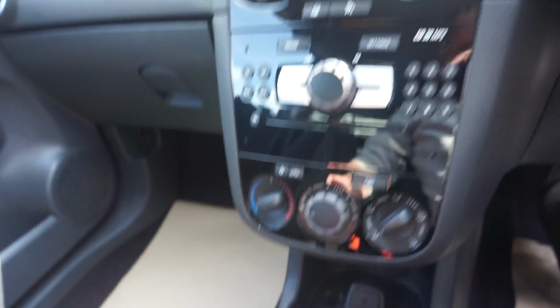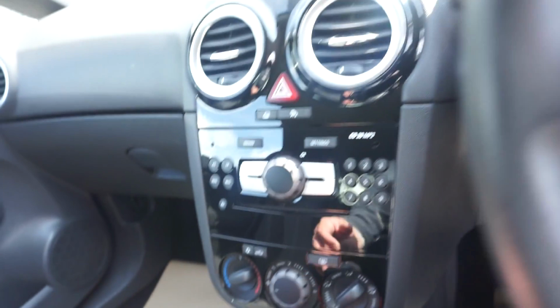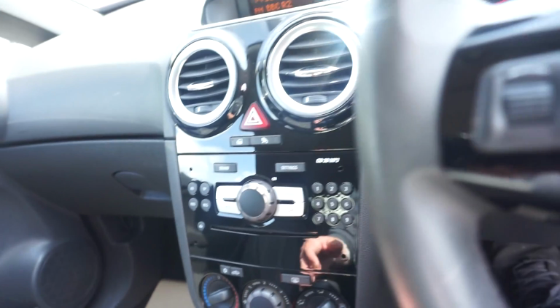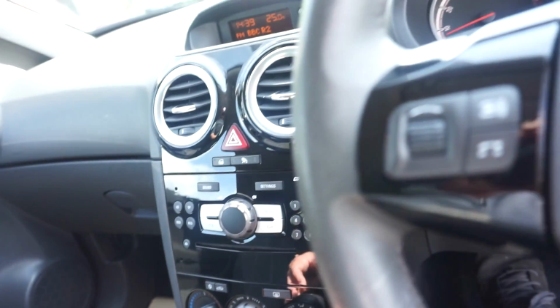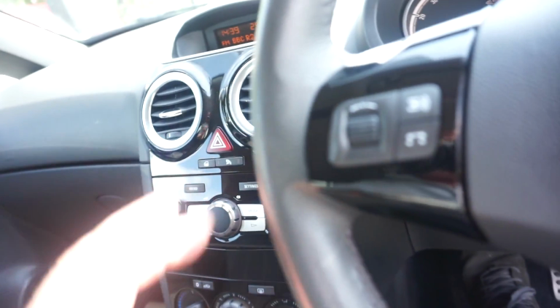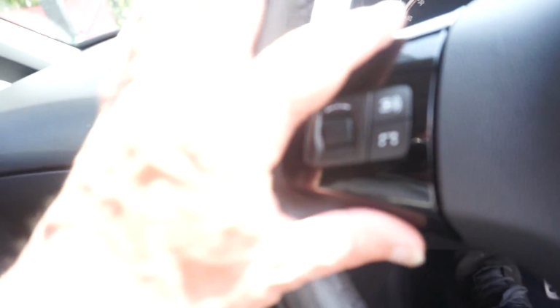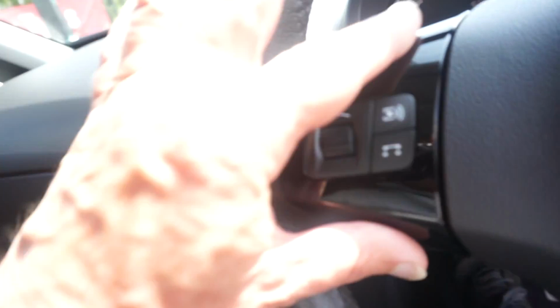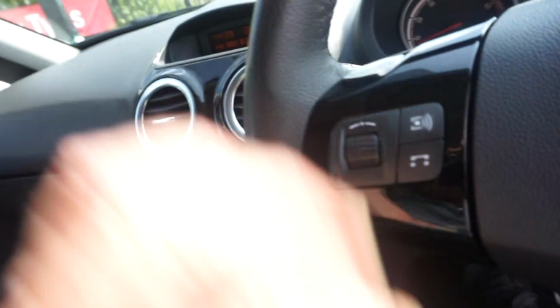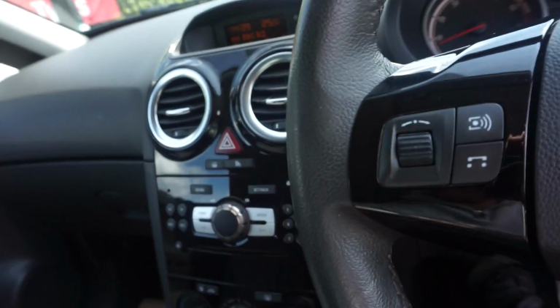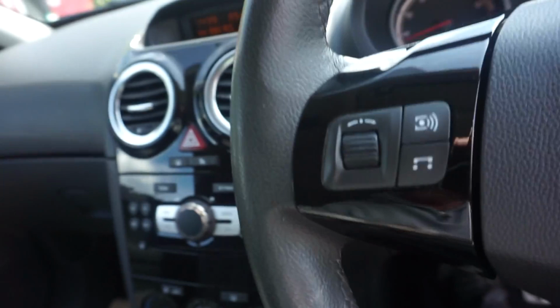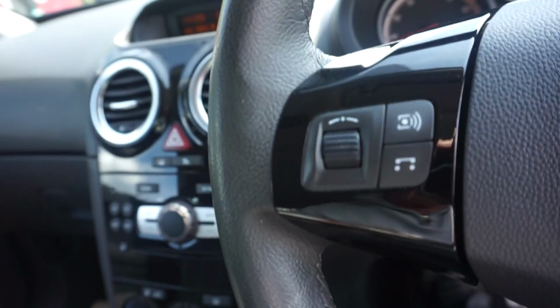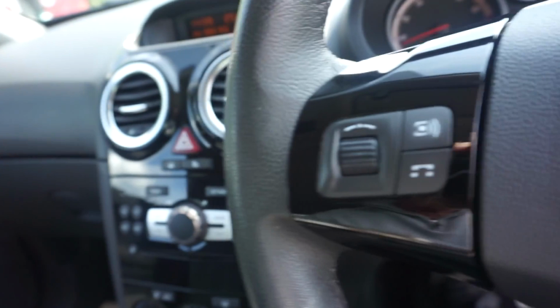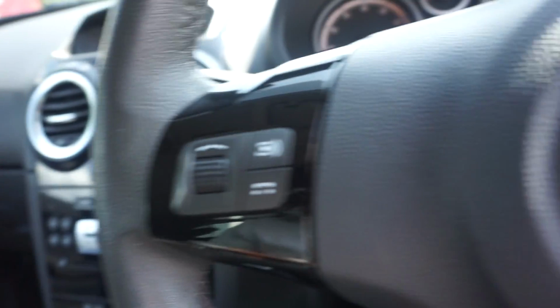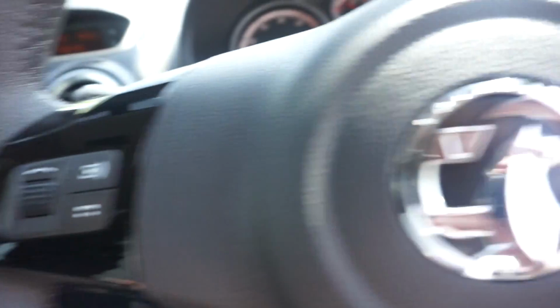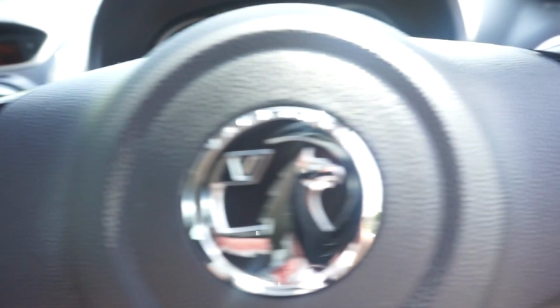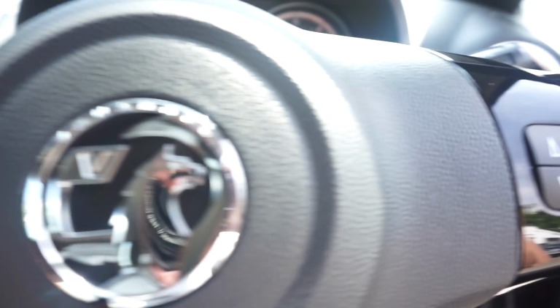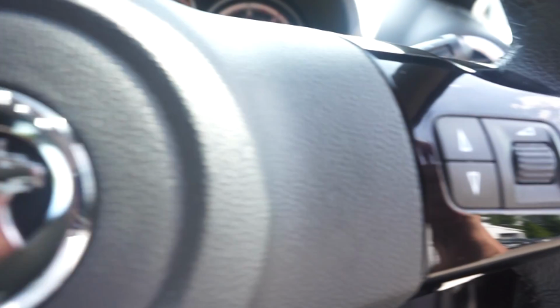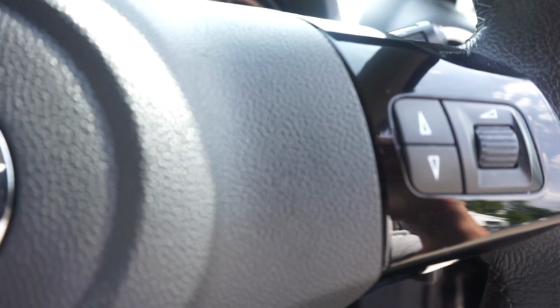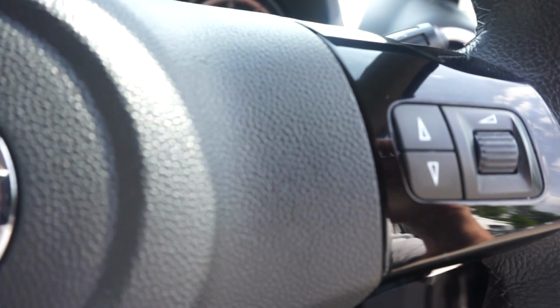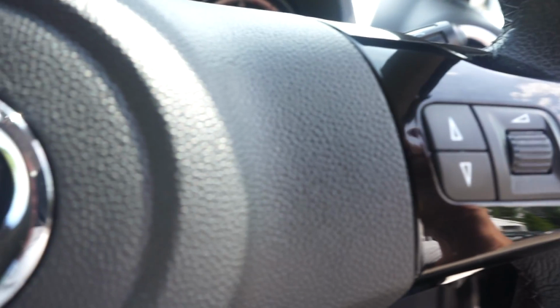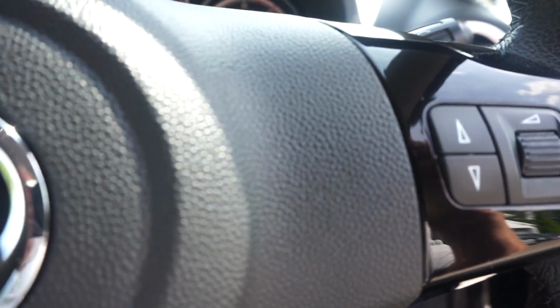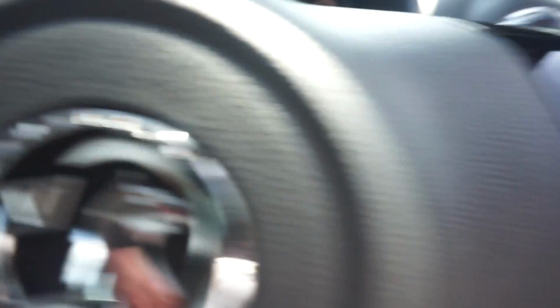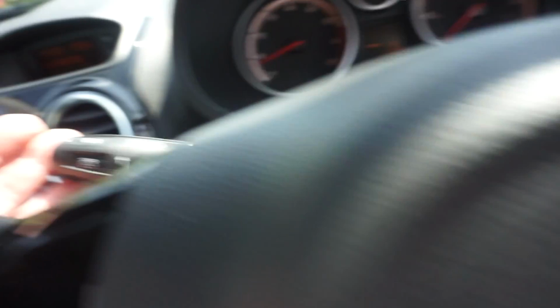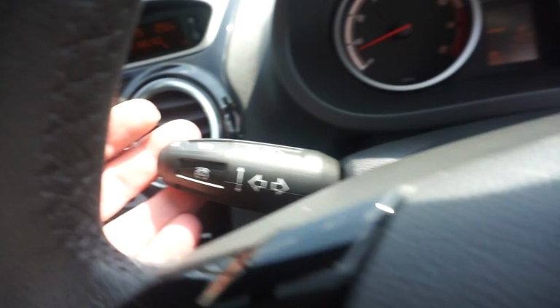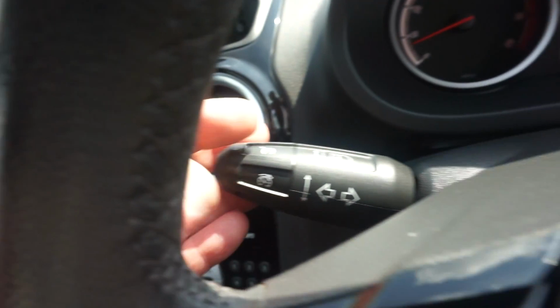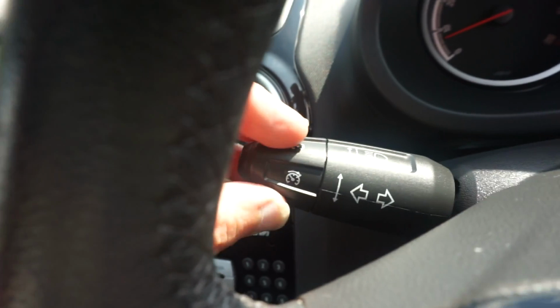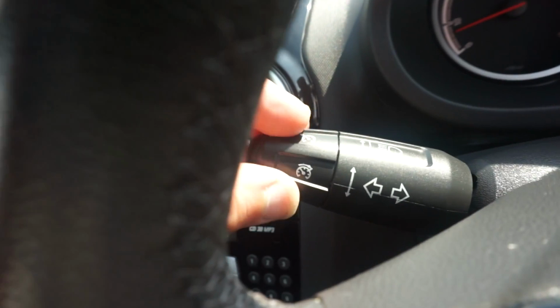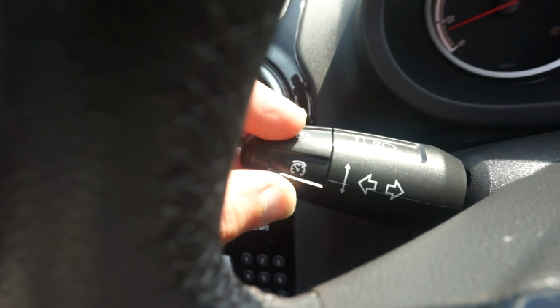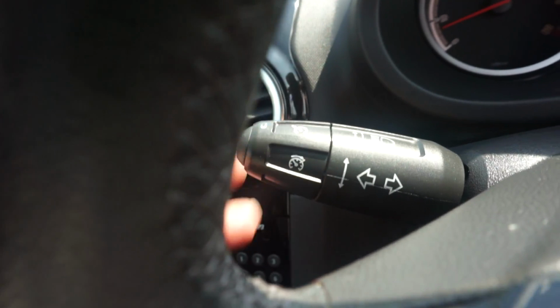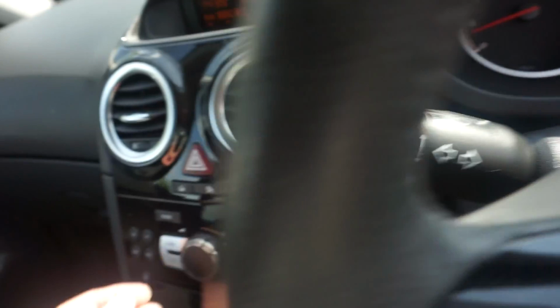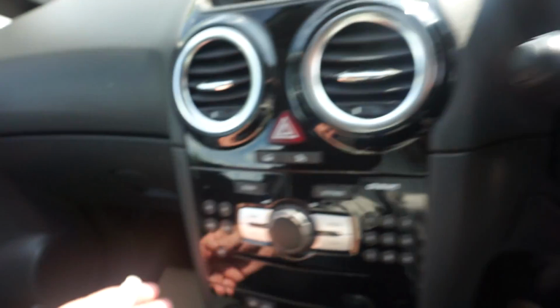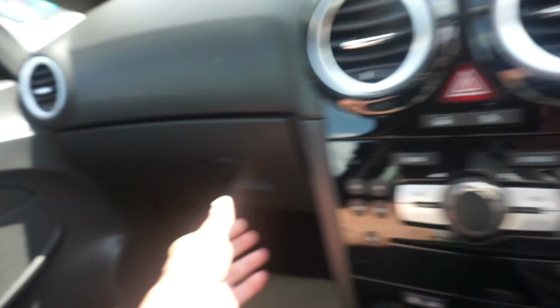And the controls here with the black round it as well on the steering wheel. It's also got cruise control on the end there.